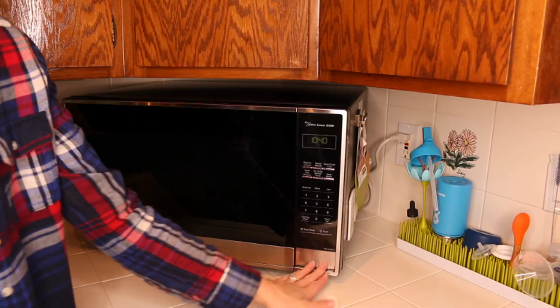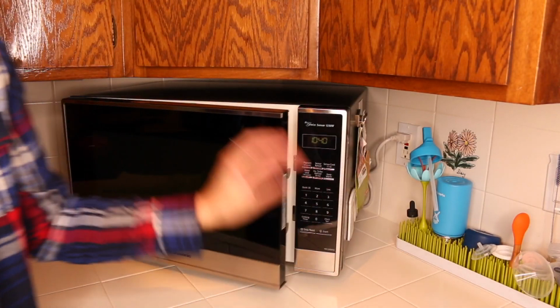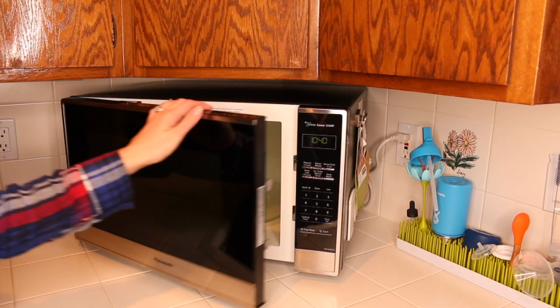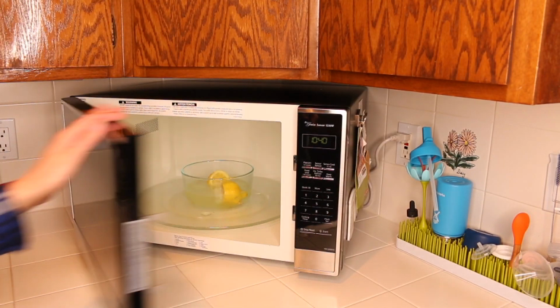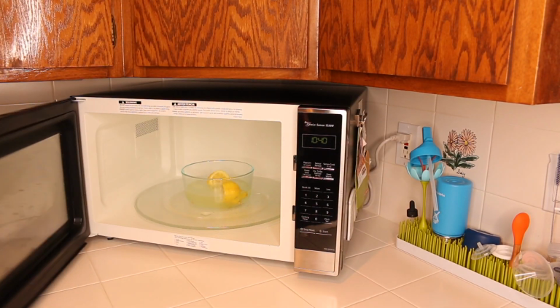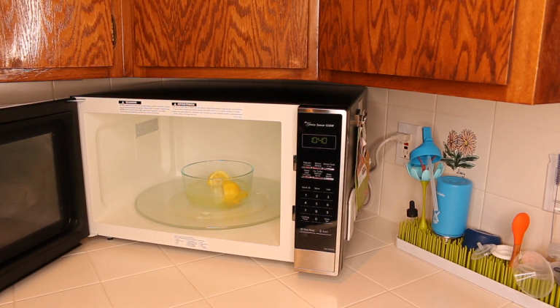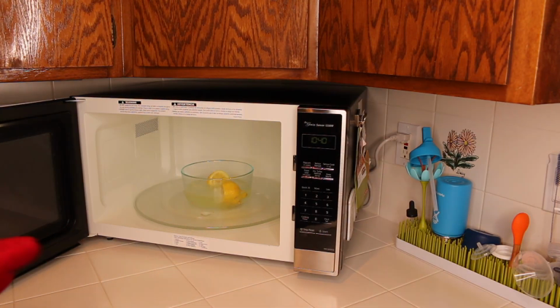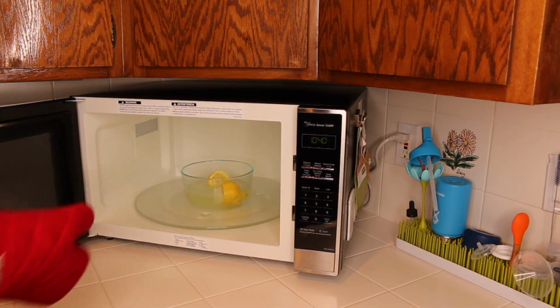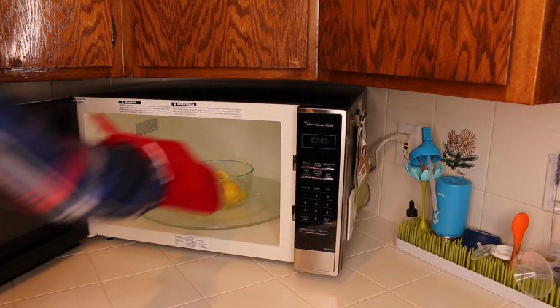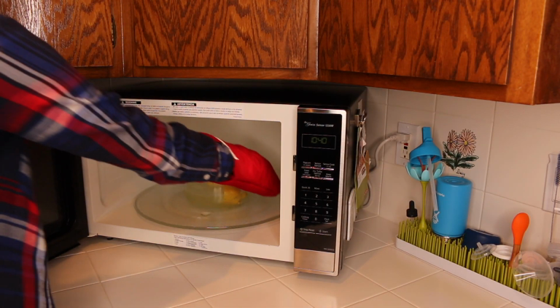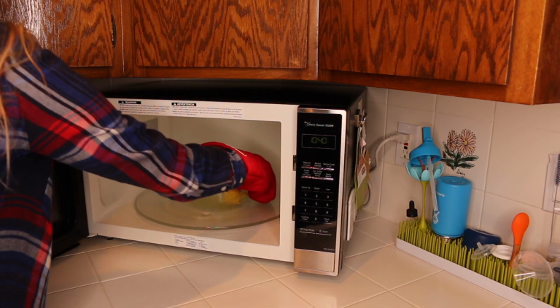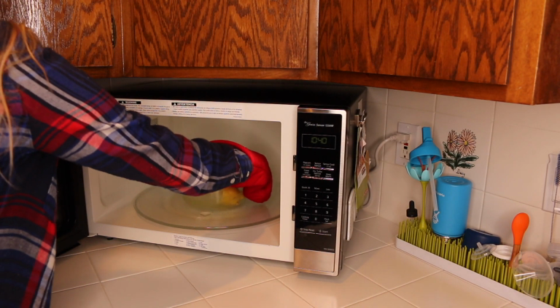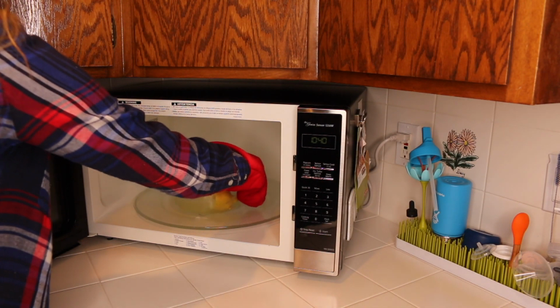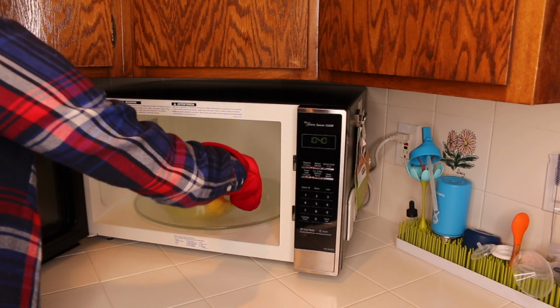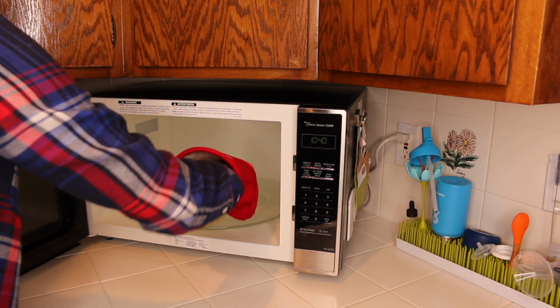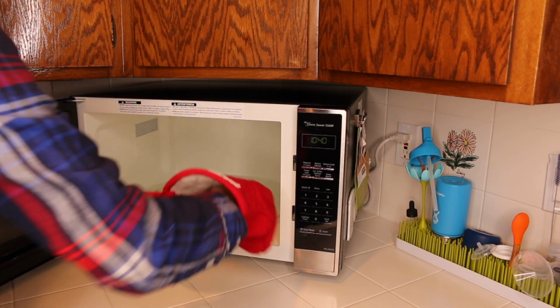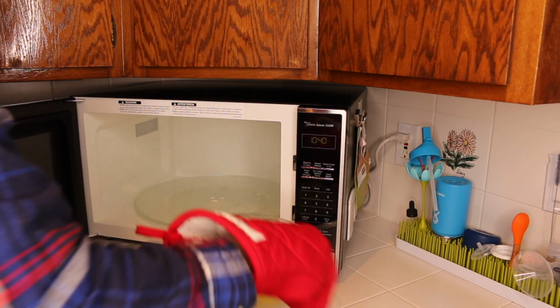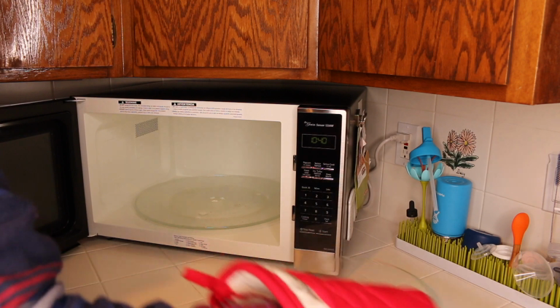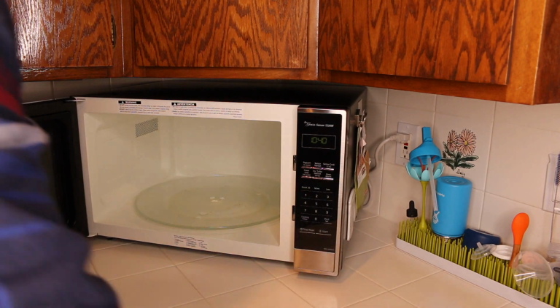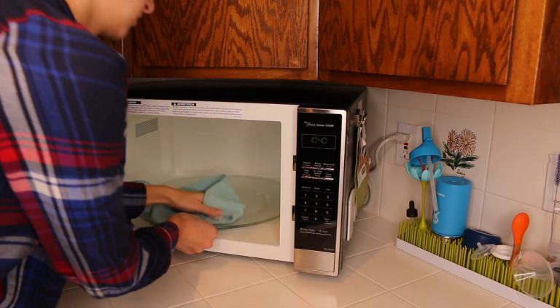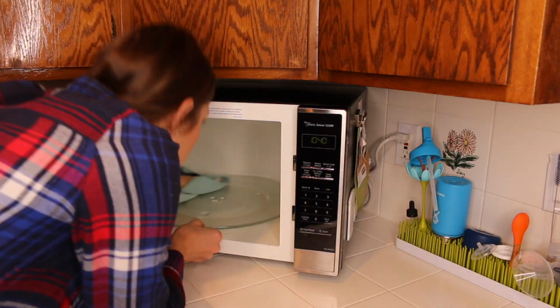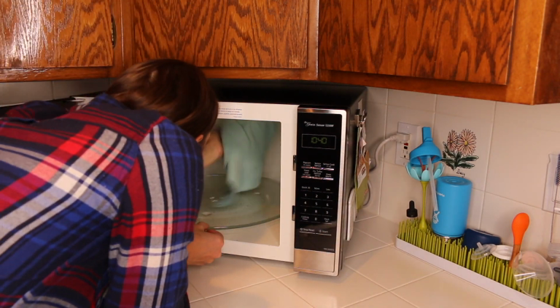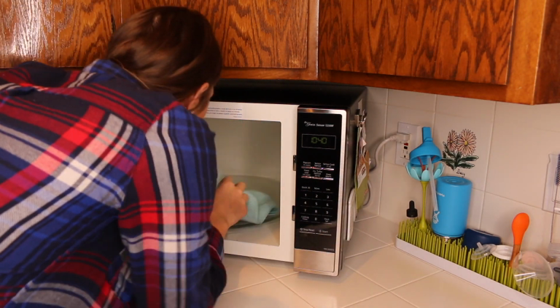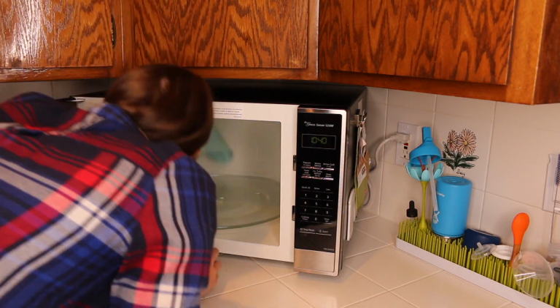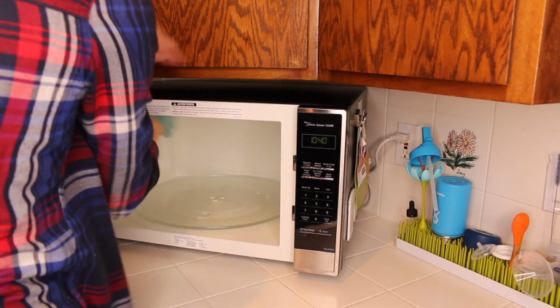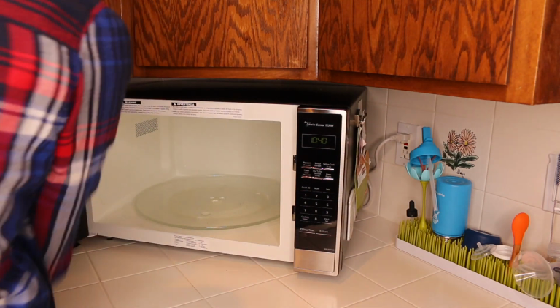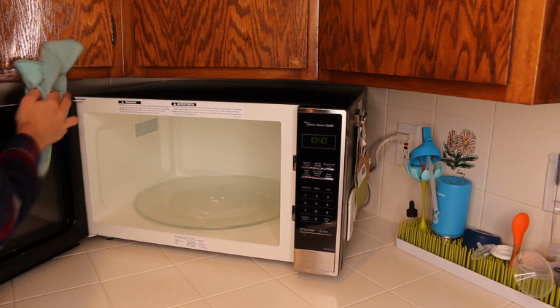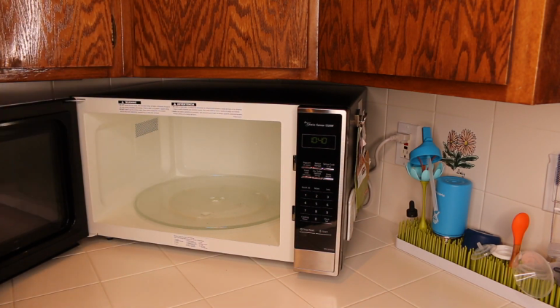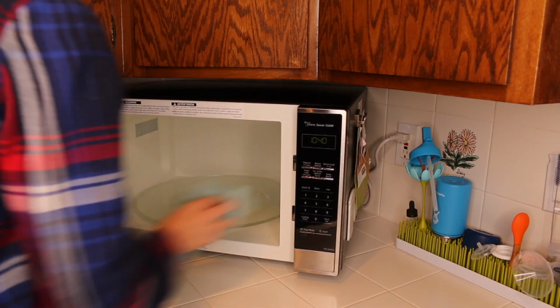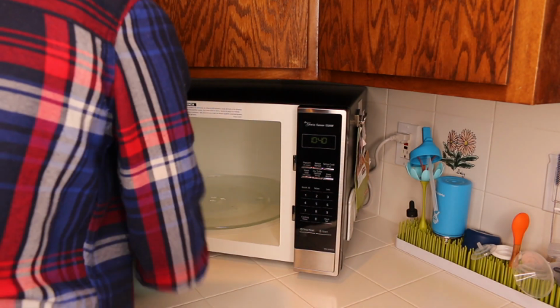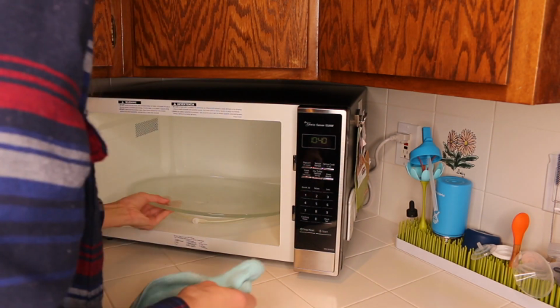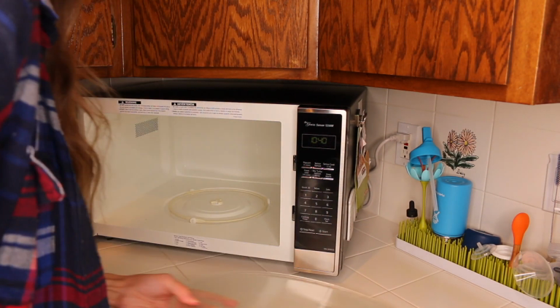Pull it out with an oven mitt as it is very, very hot, and then just take a dry cloth — I used a microfiber cloth this time — and wipe it all out. It really is that simple.